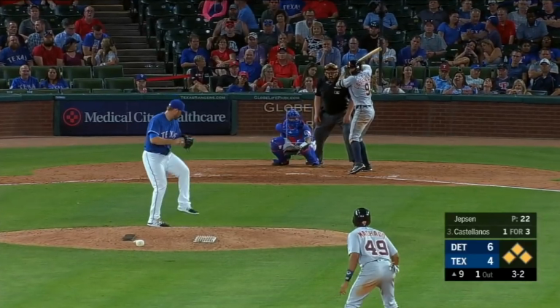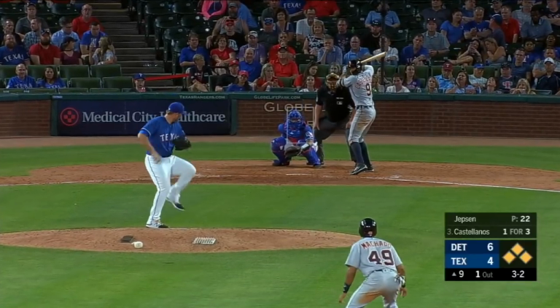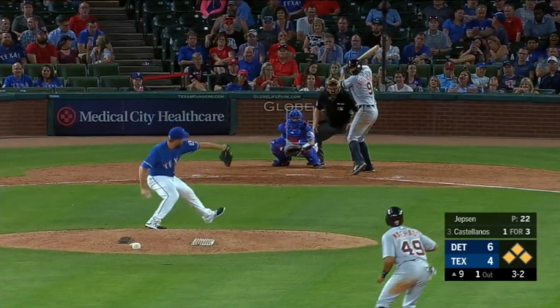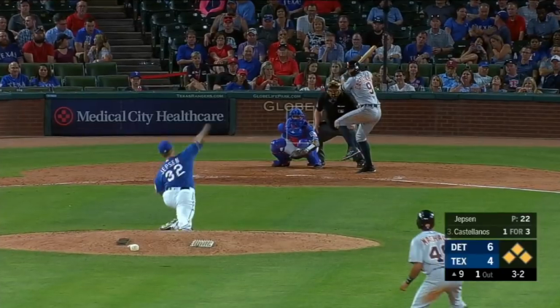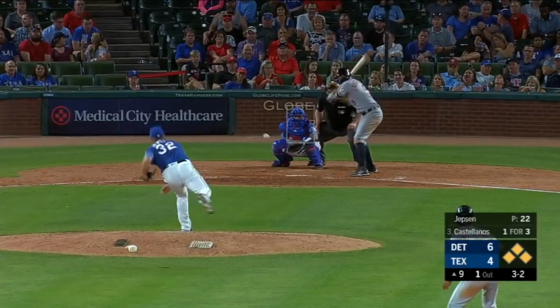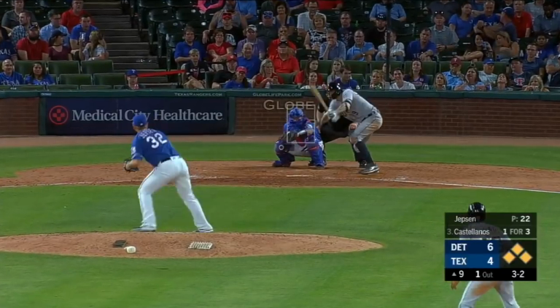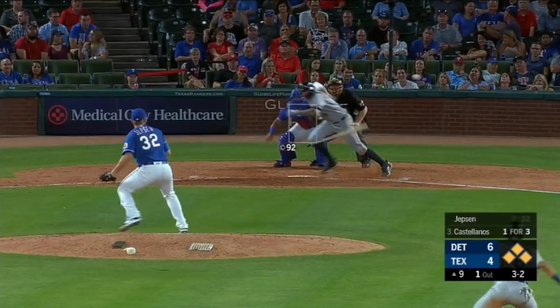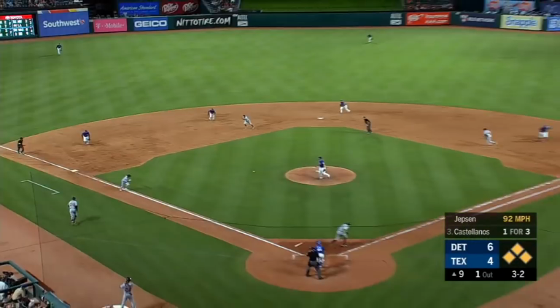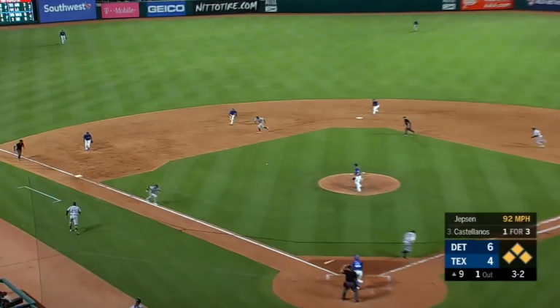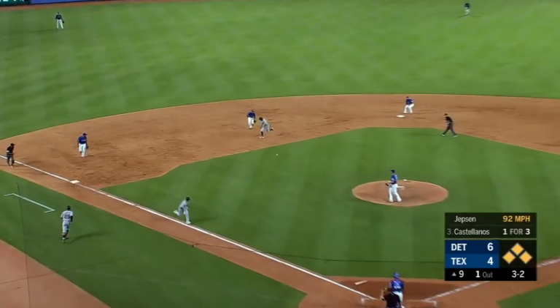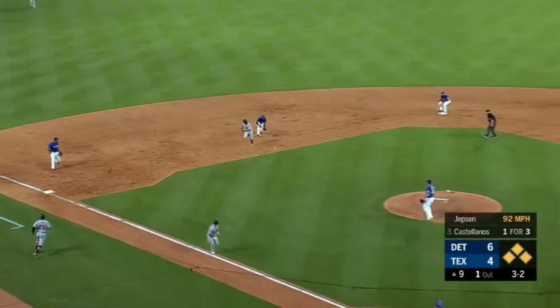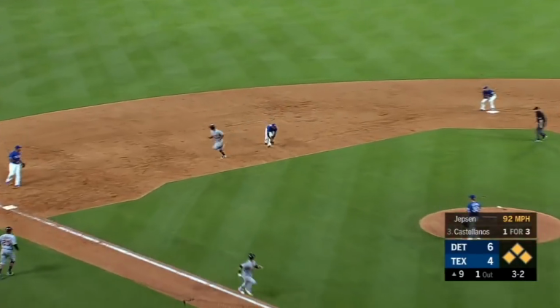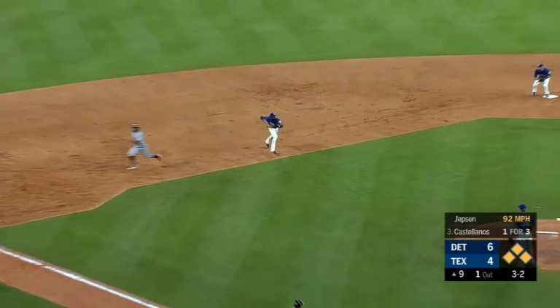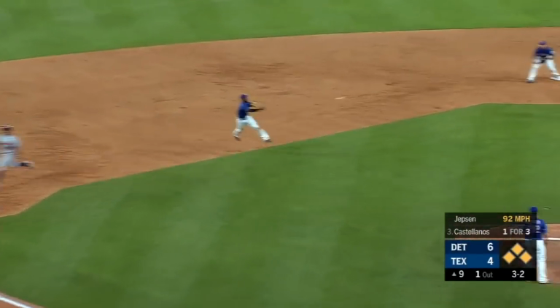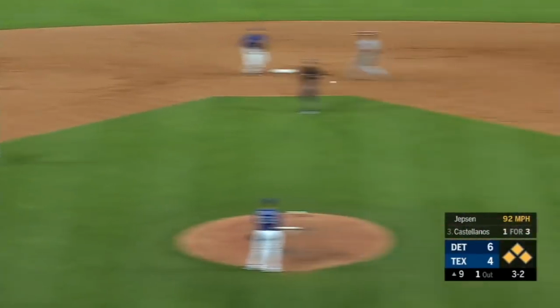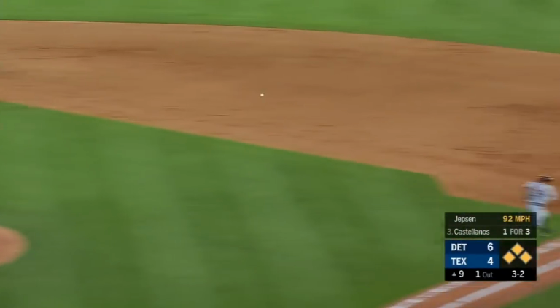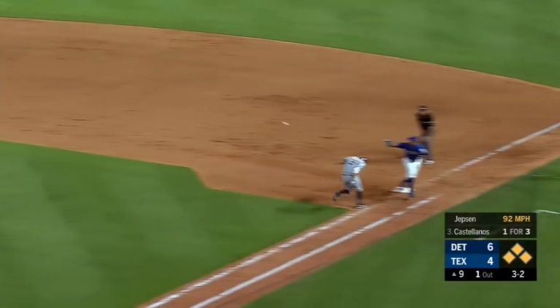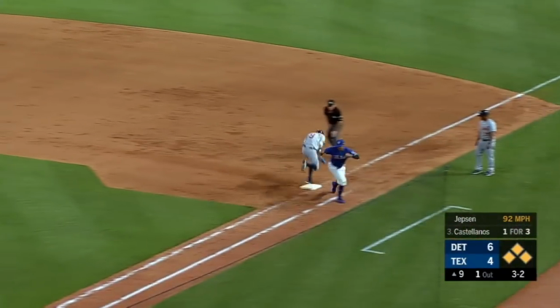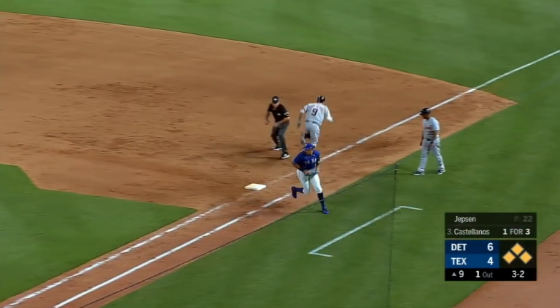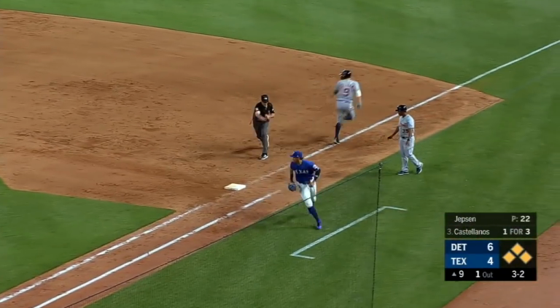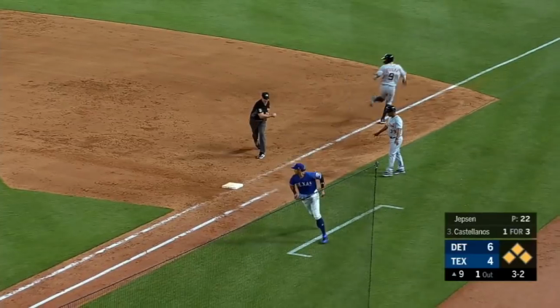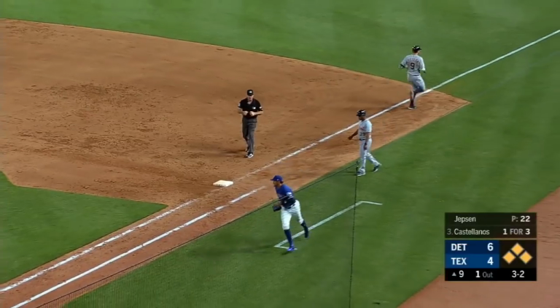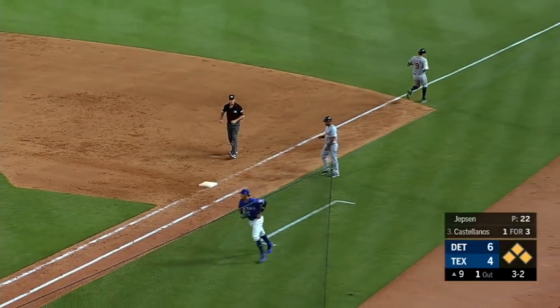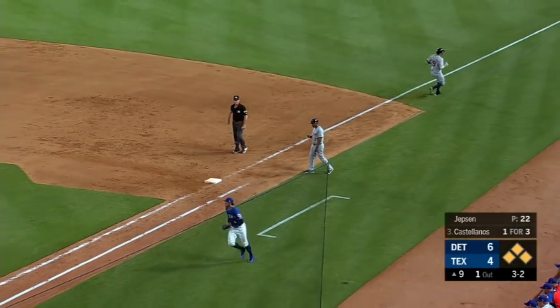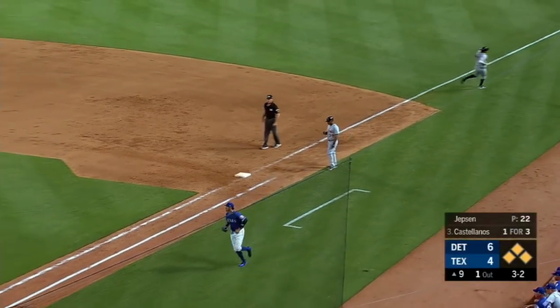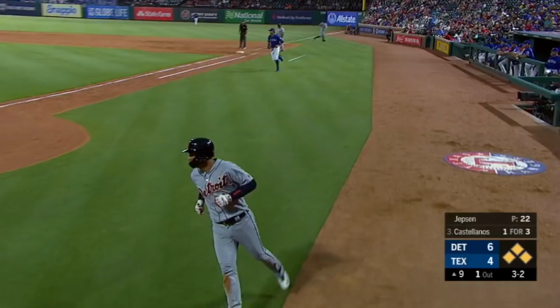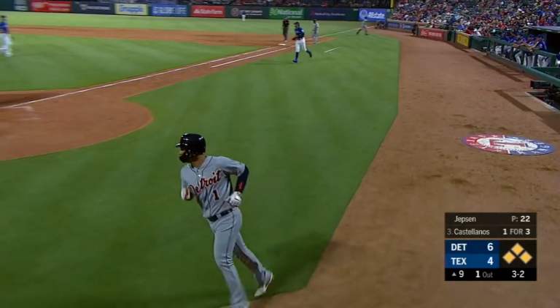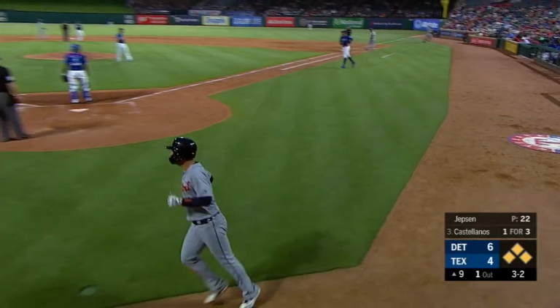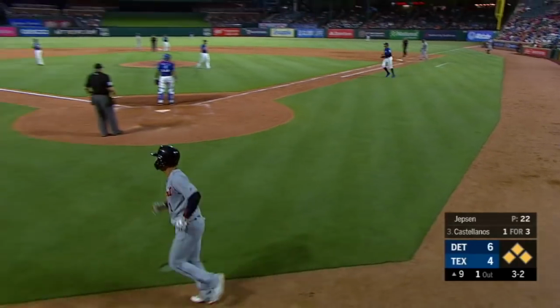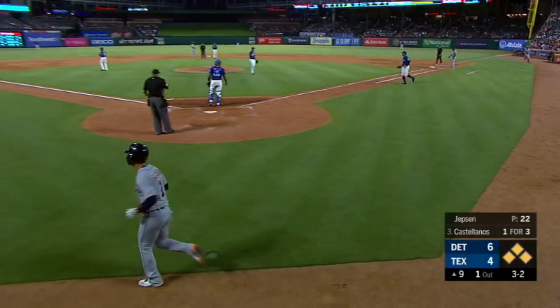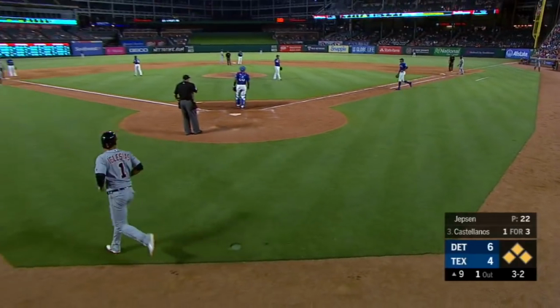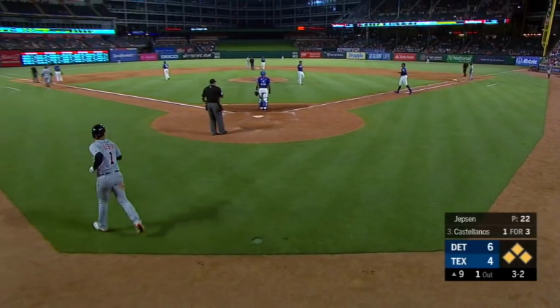3-2 — and a weak bouncer to shortstop, Profar in, he'll go to first, and they get the out at first. Nice play by Ronald Guzman.